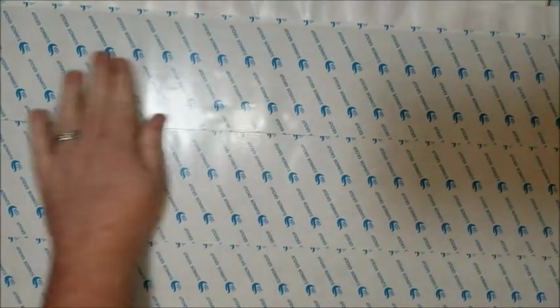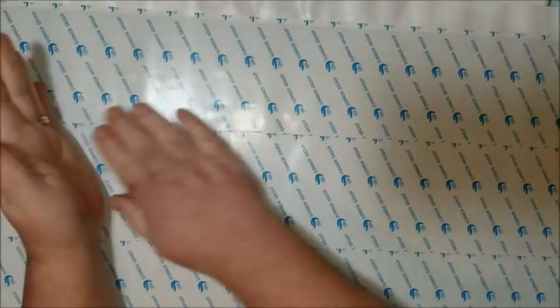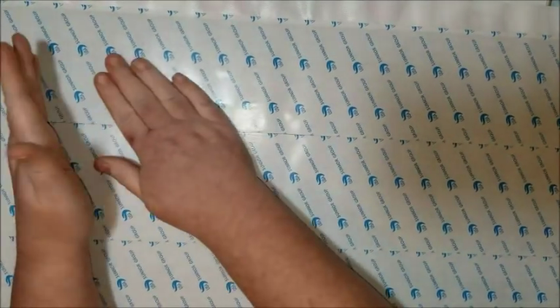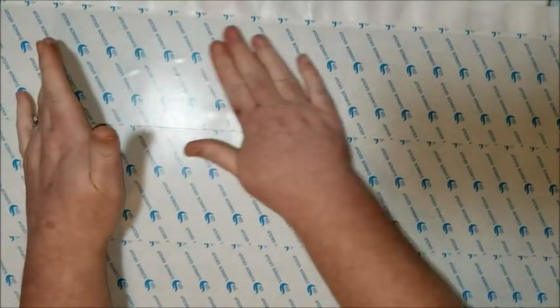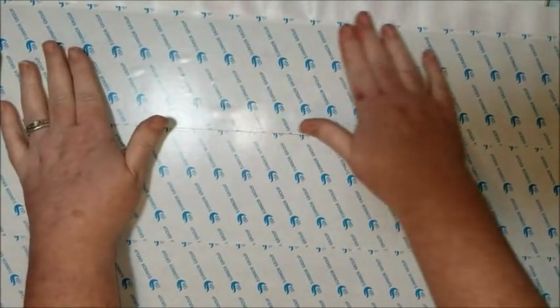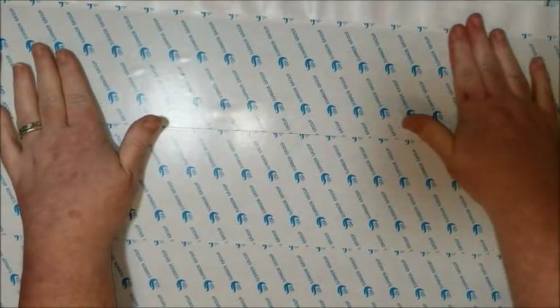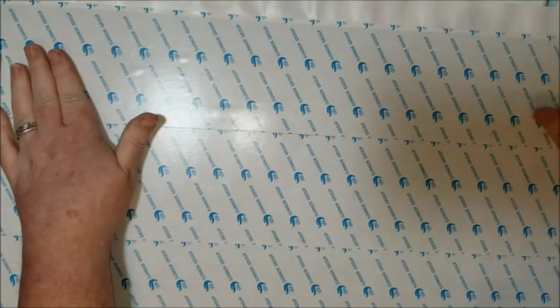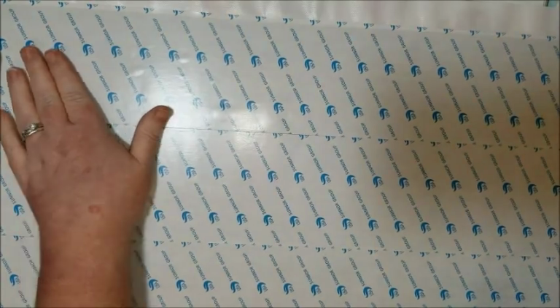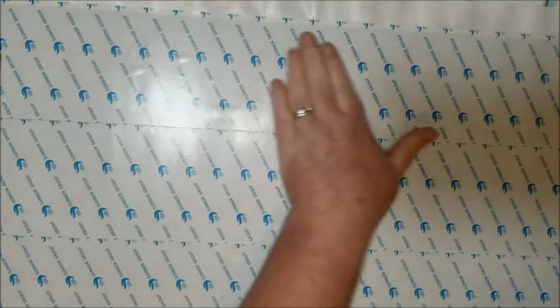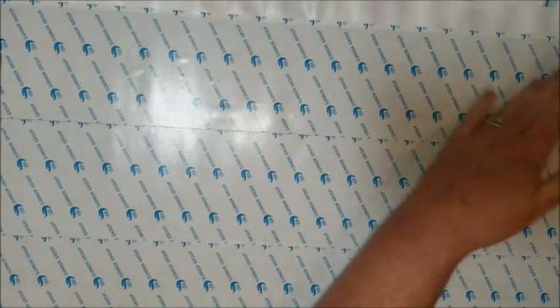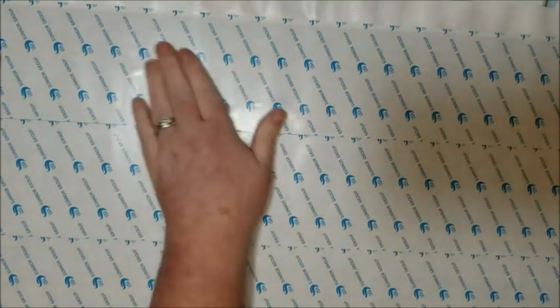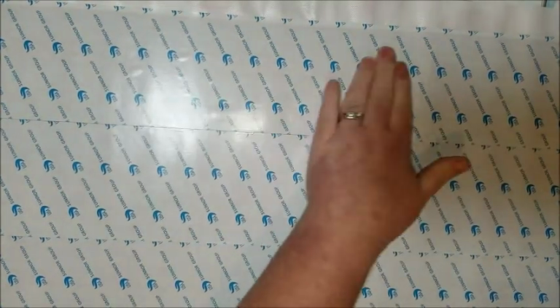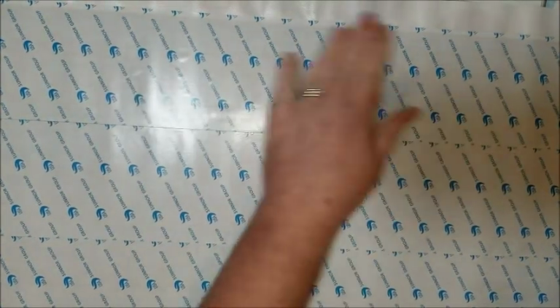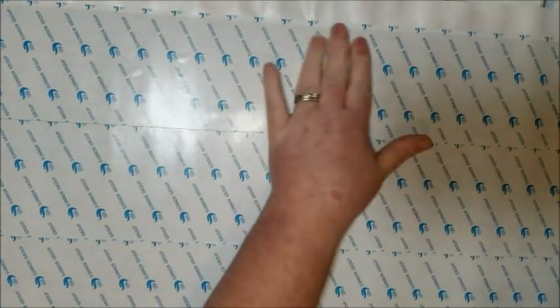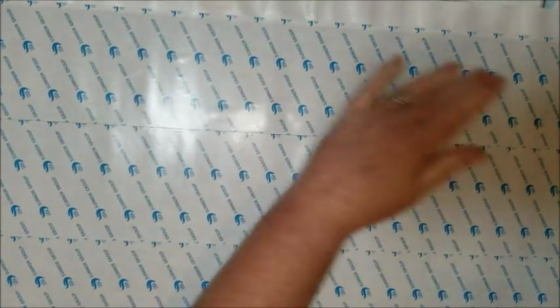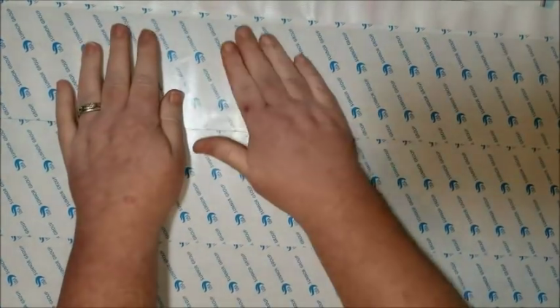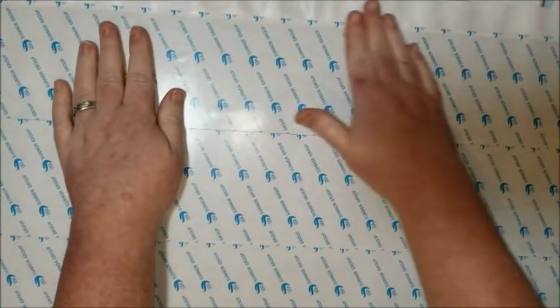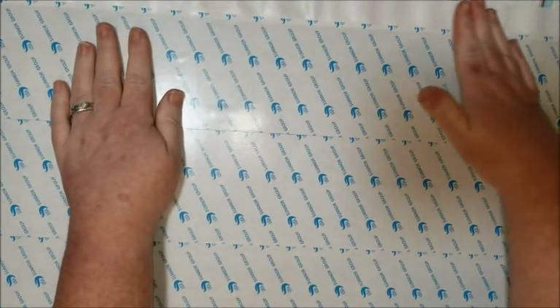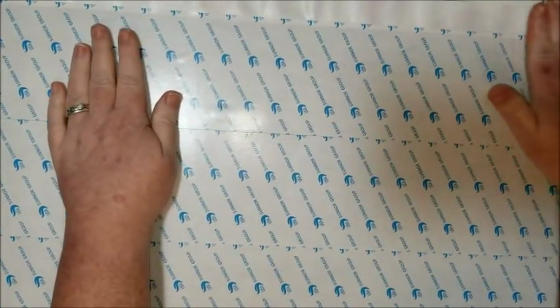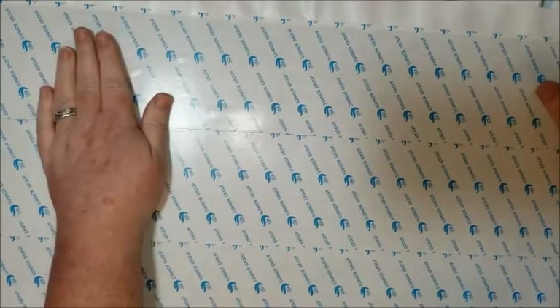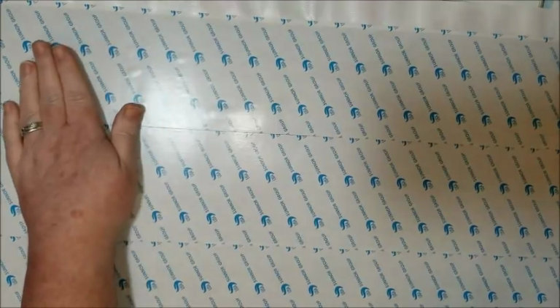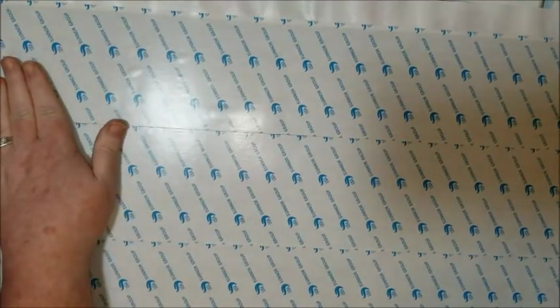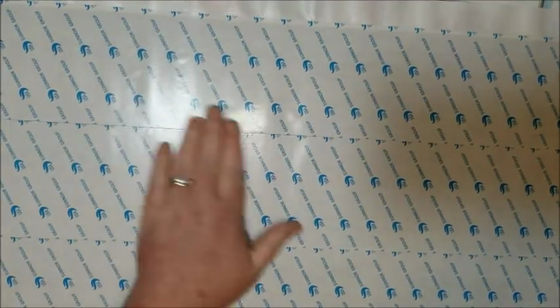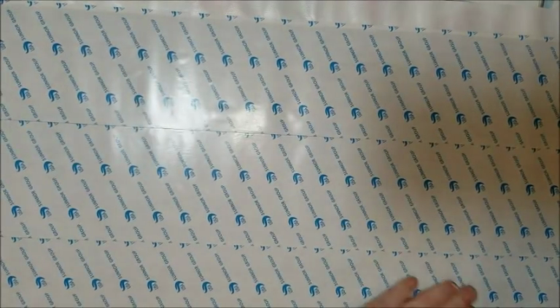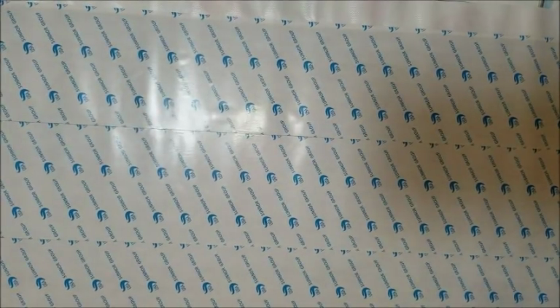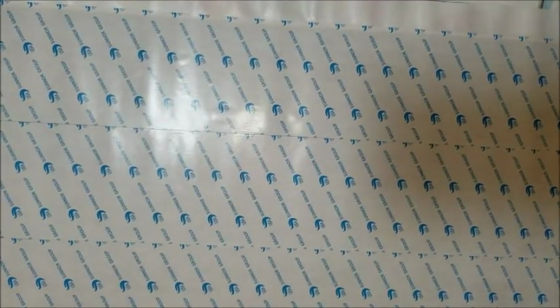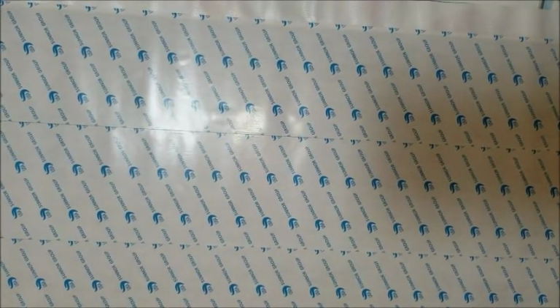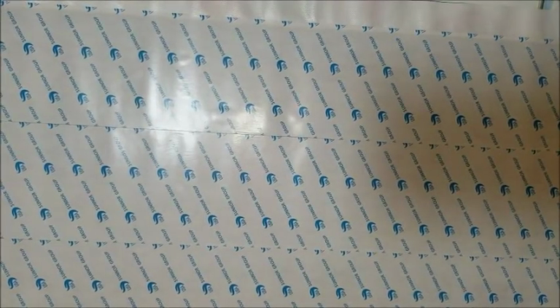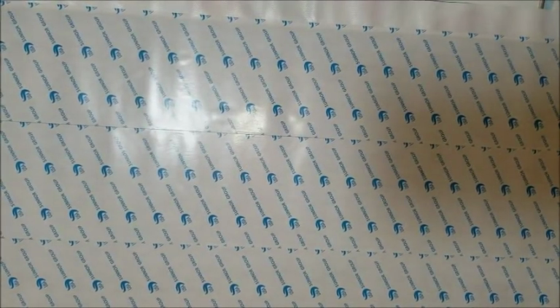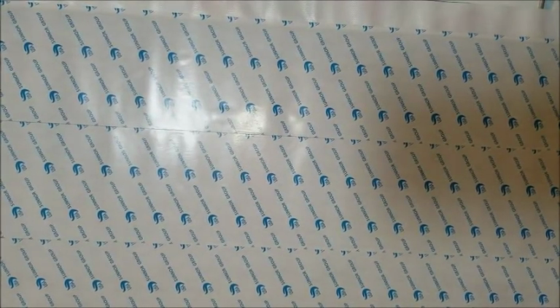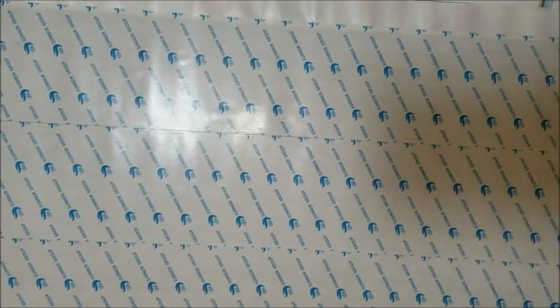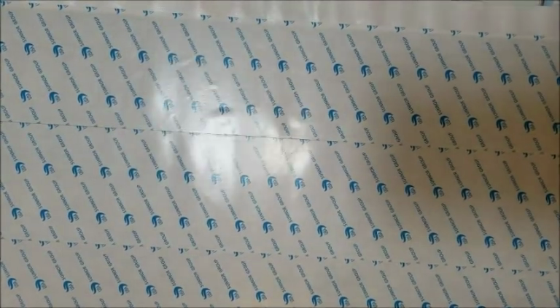Canvas number one: nine out of ten points. And that is a huge improvement over the first one.